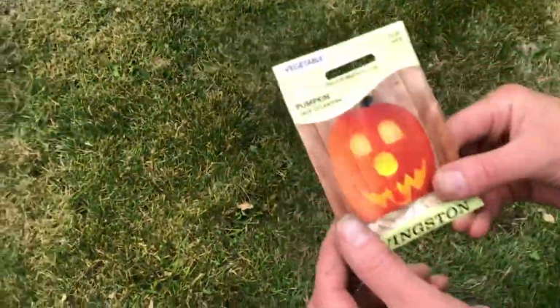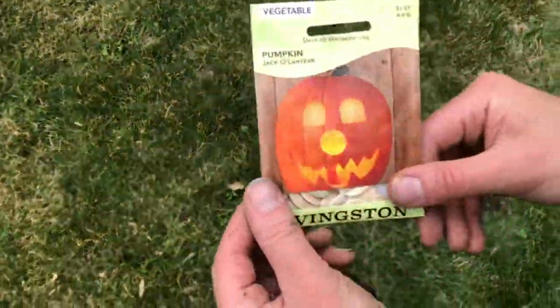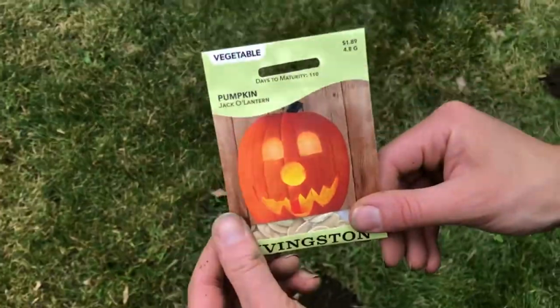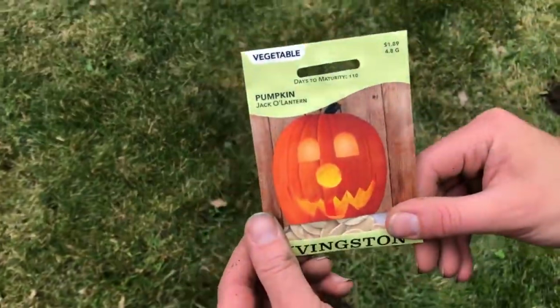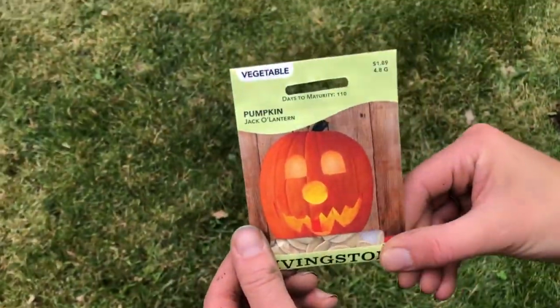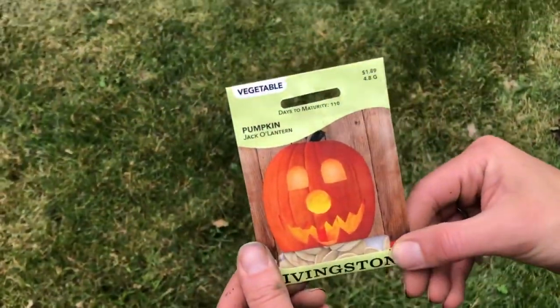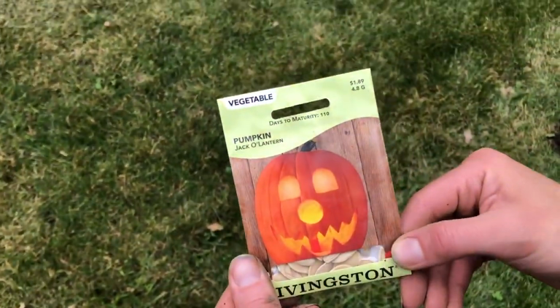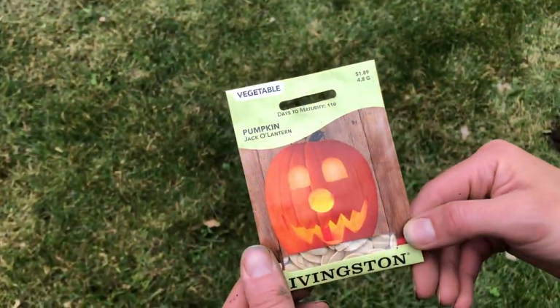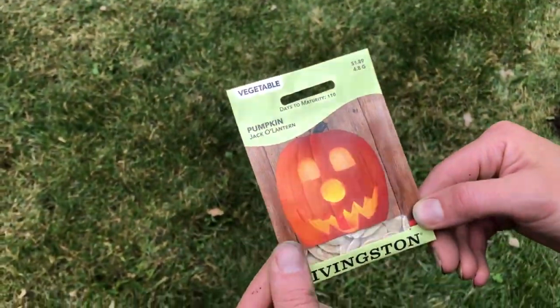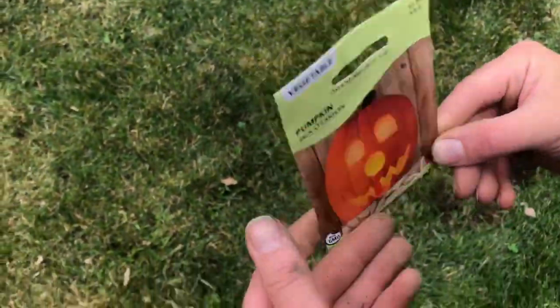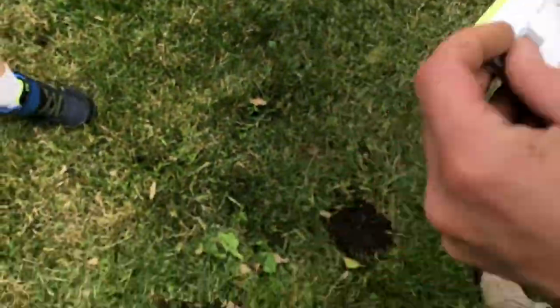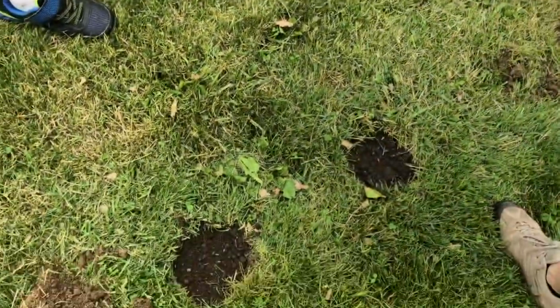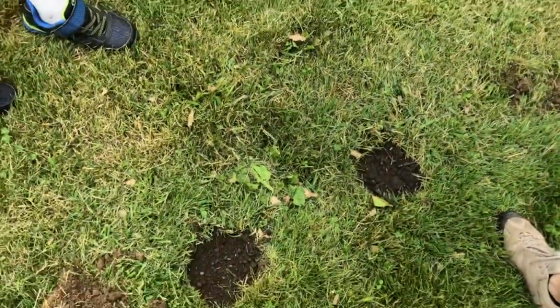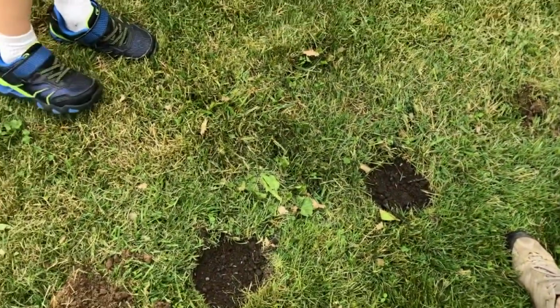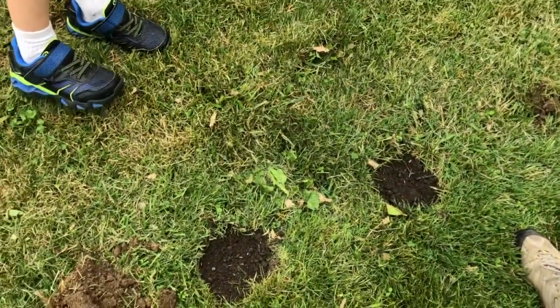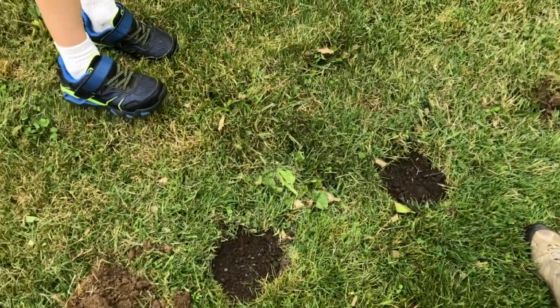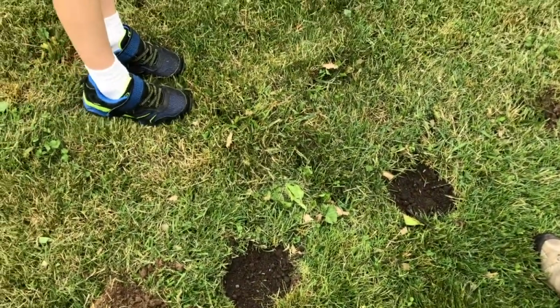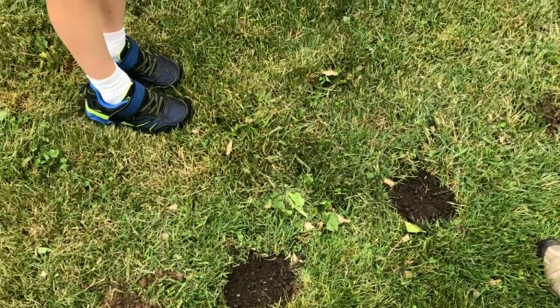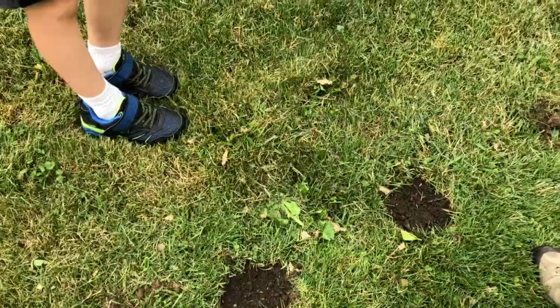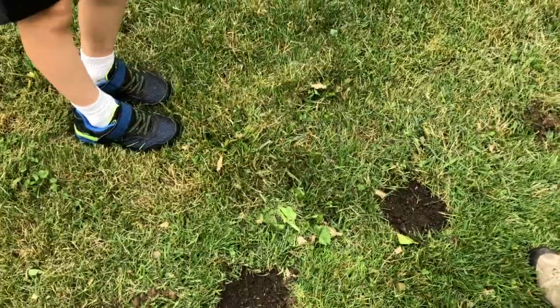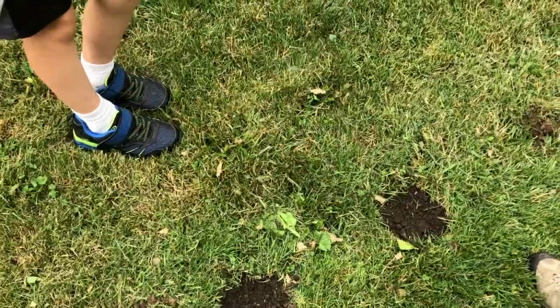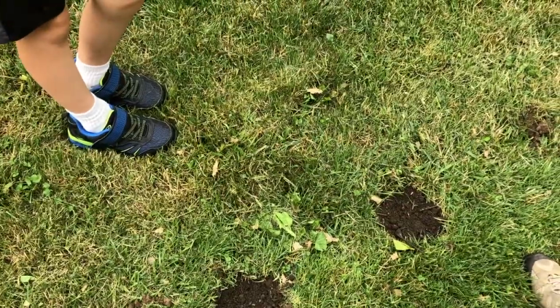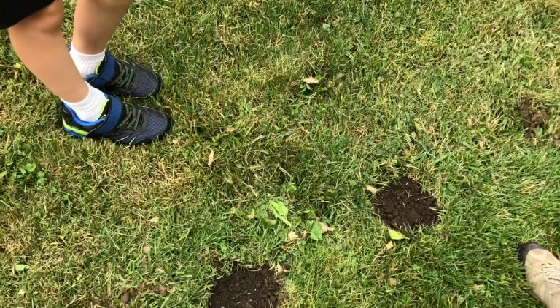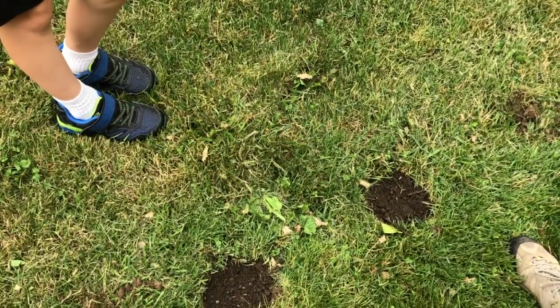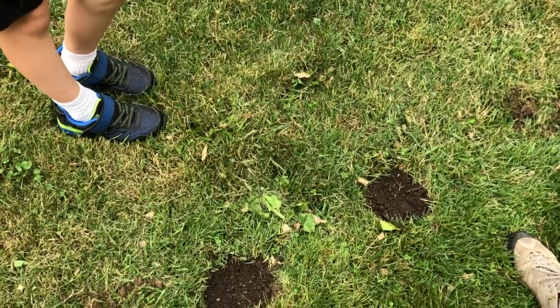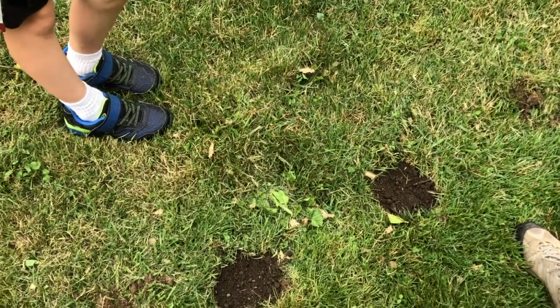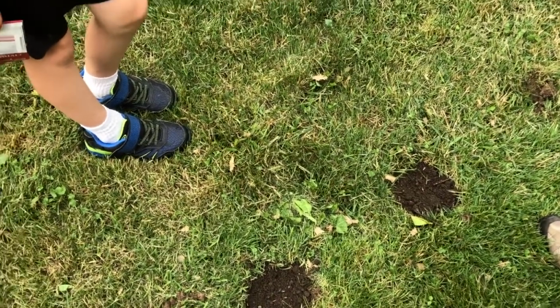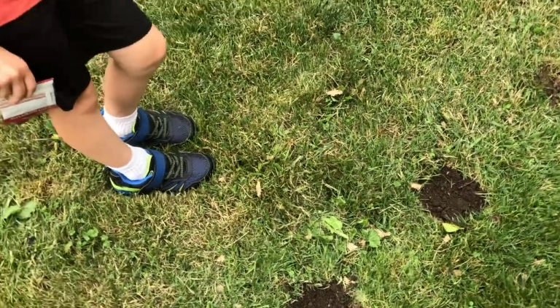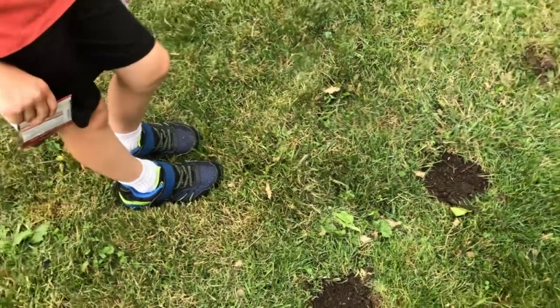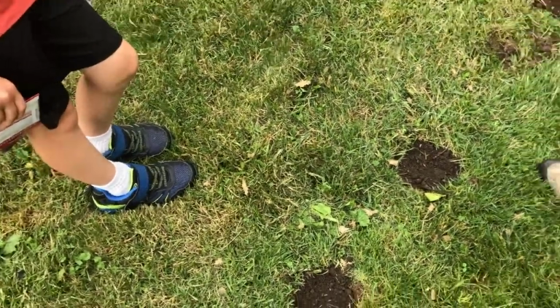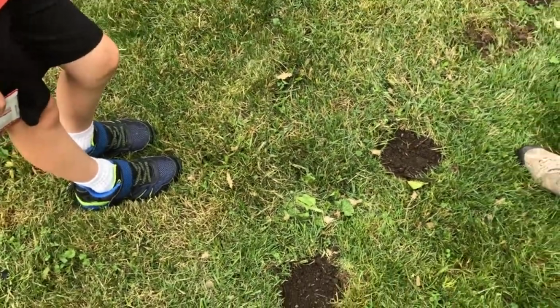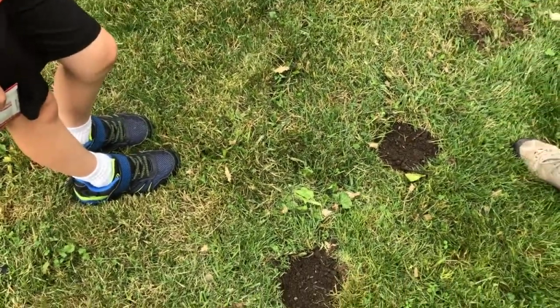Next we're doing these jack-o'-lantern pumpkin seeds. Again, I'm just going to do two per hole to ensure germination. It's the same thing — about an inch down — and cover them.